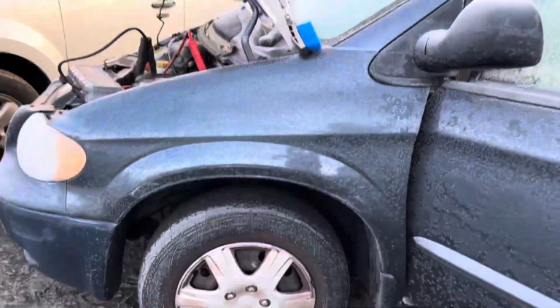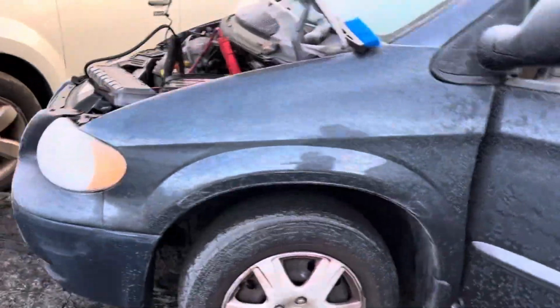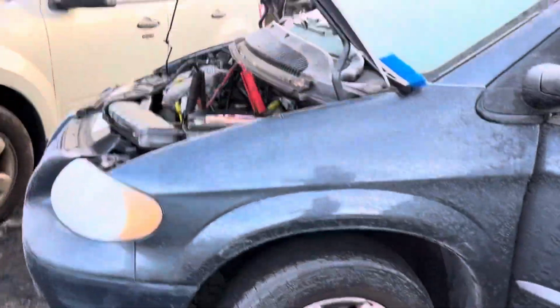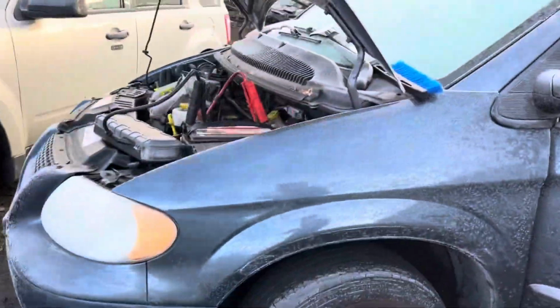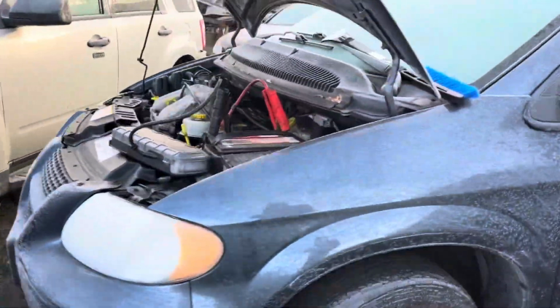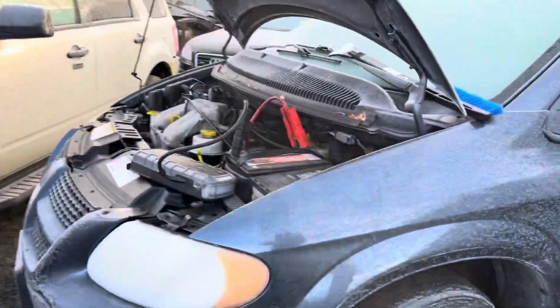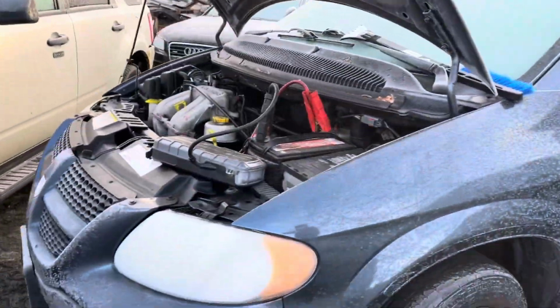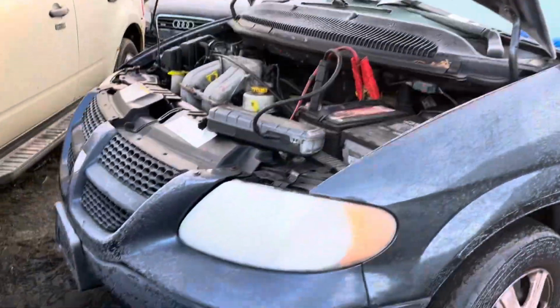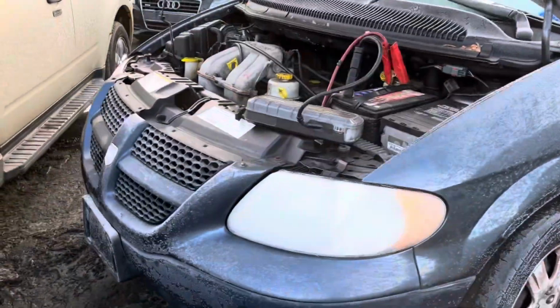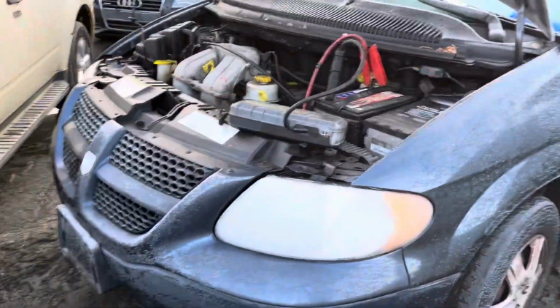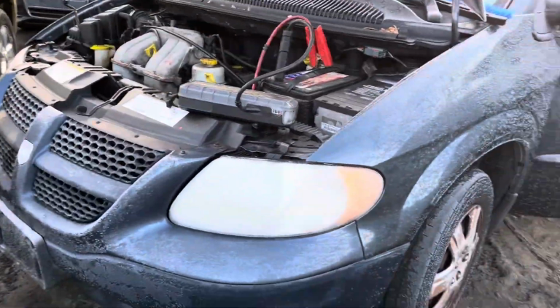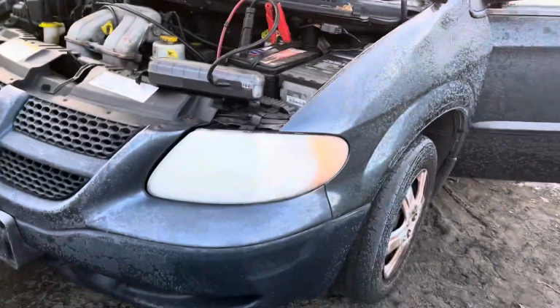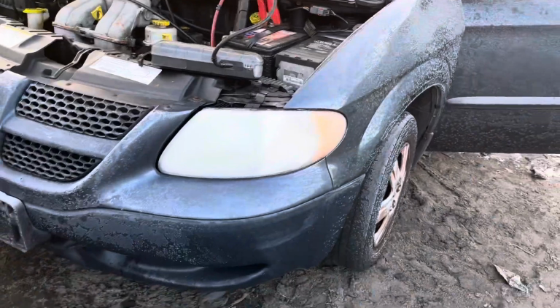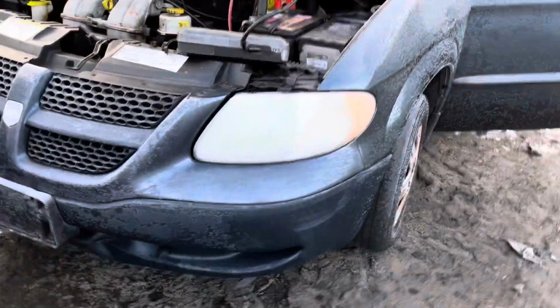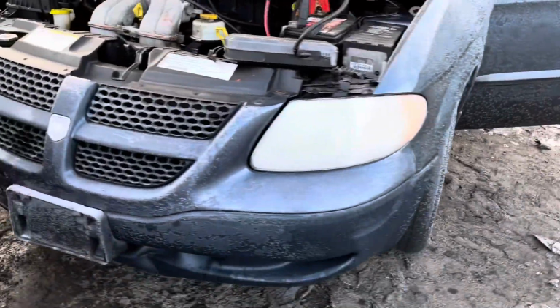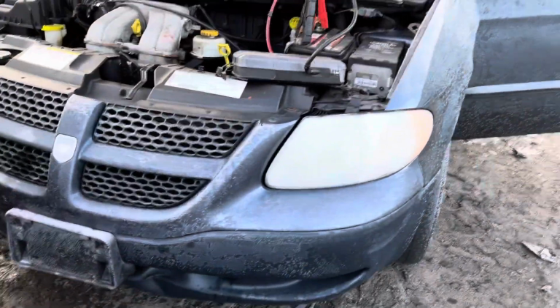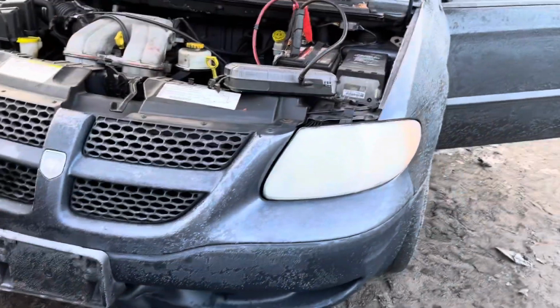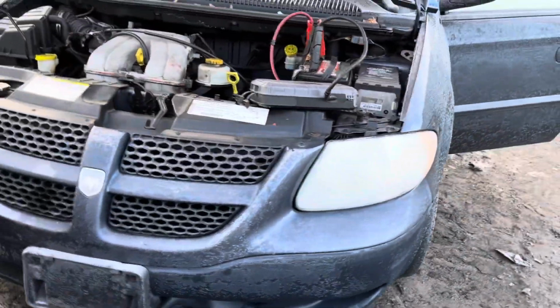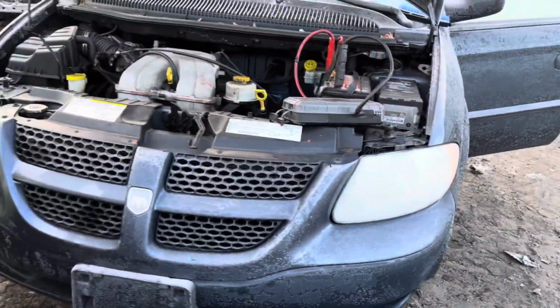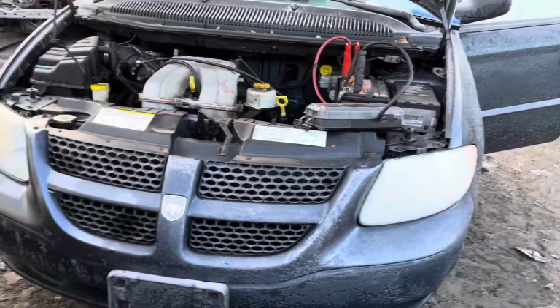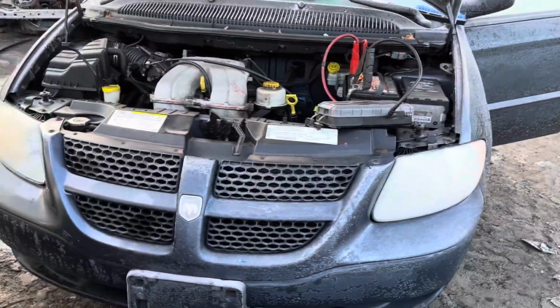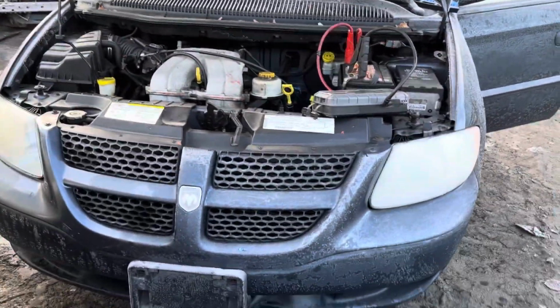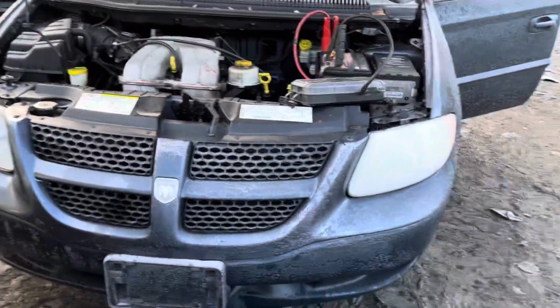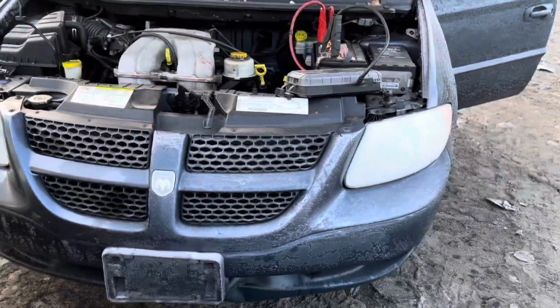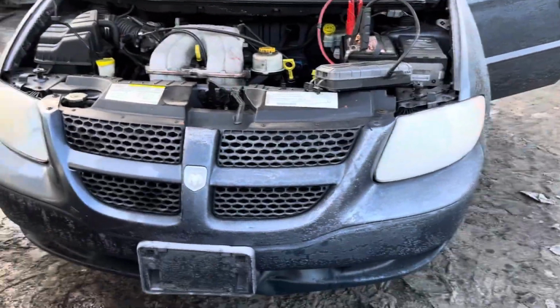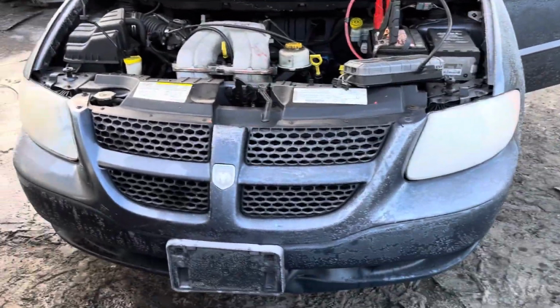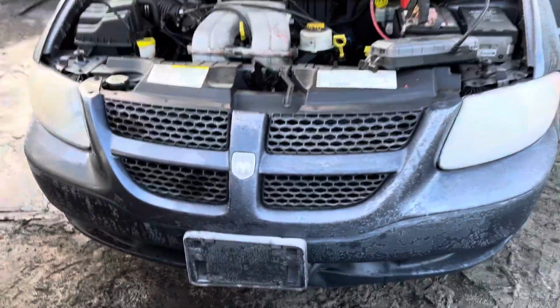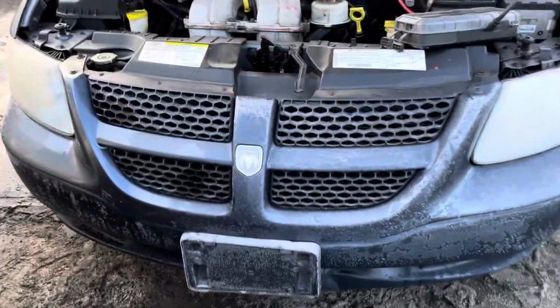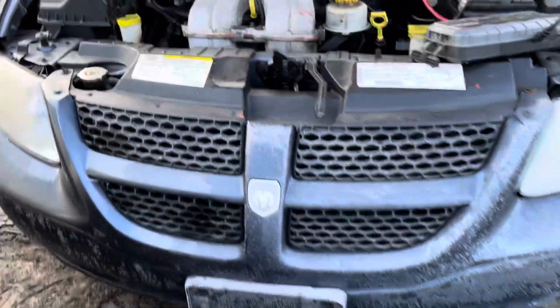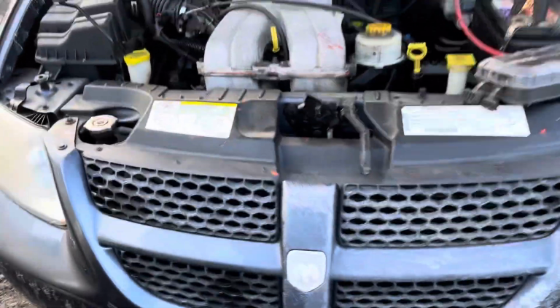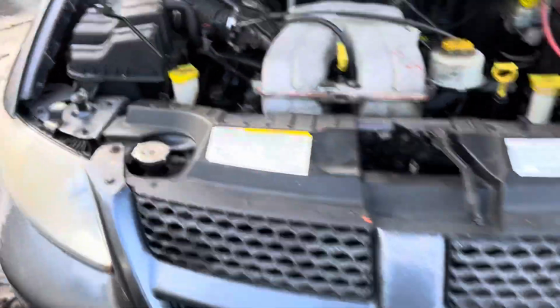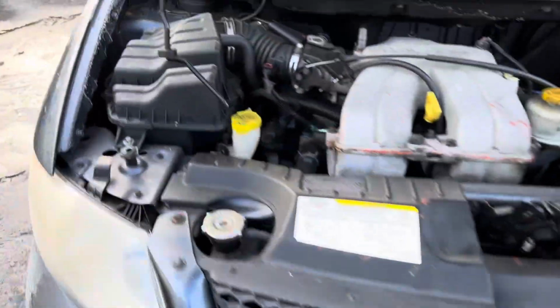2002 Dodge Caravan. Starter motor is no good. Headlights from the bumper, grill, and hood all look good — headlights are just foggy.